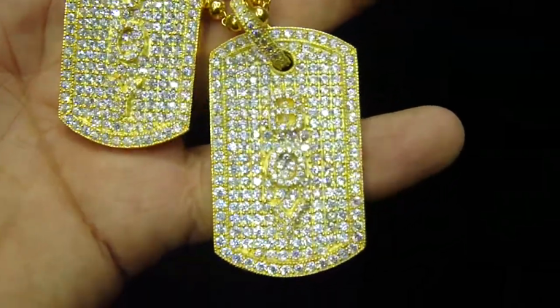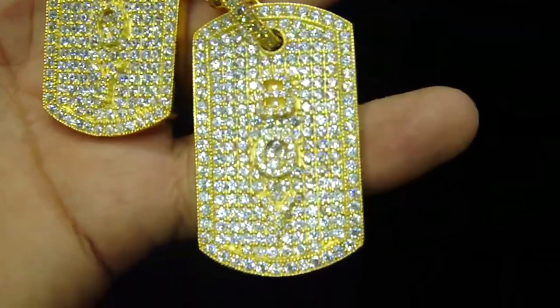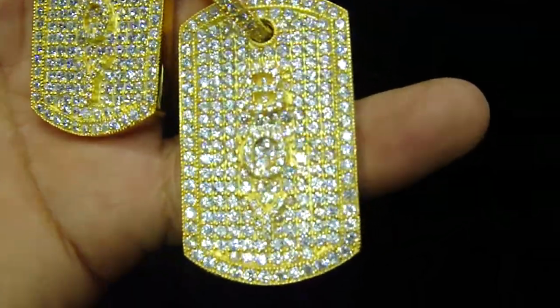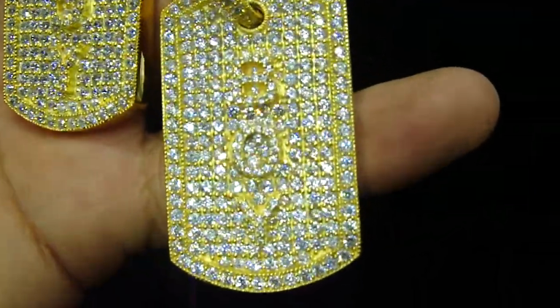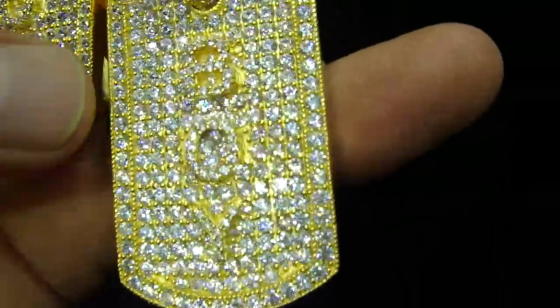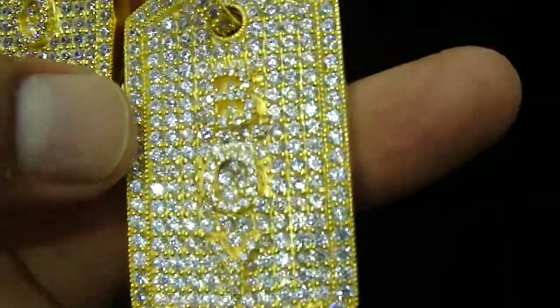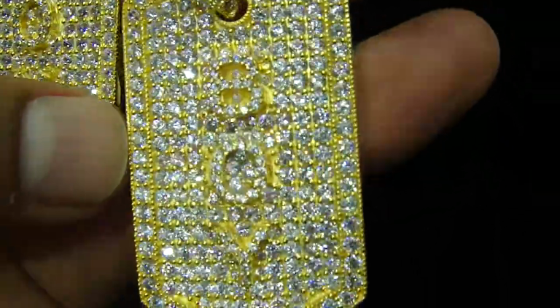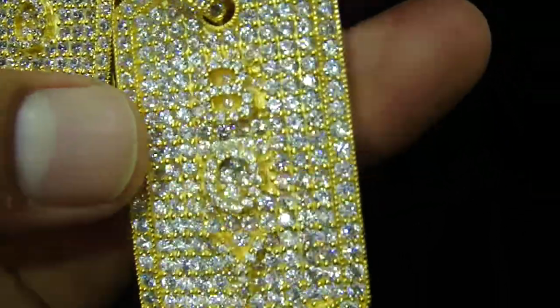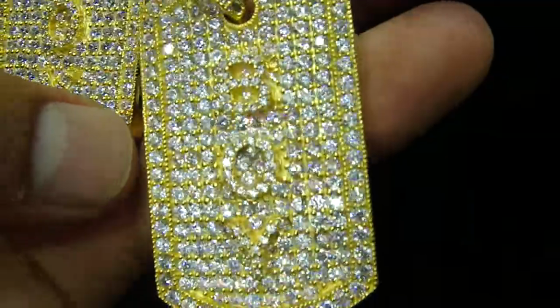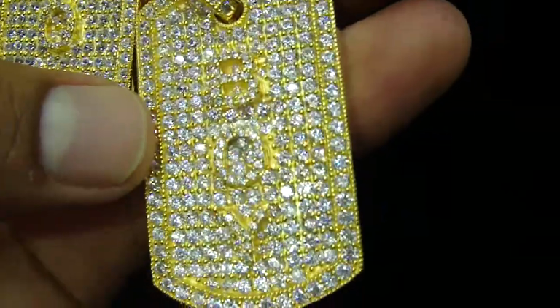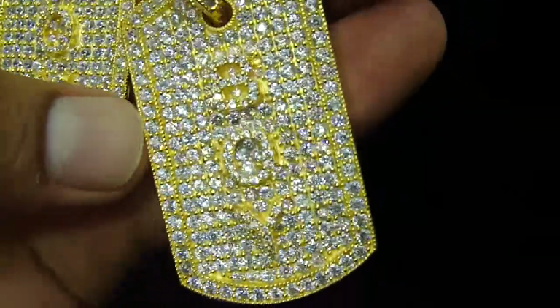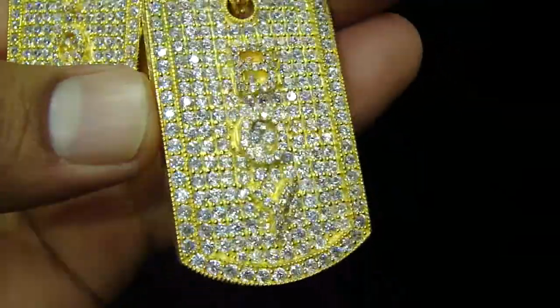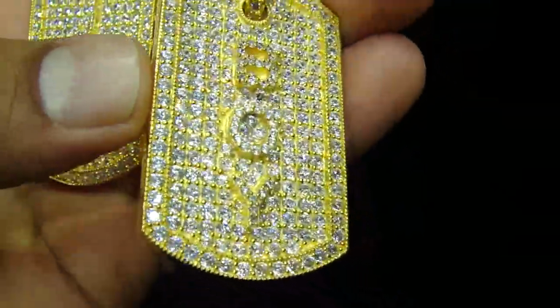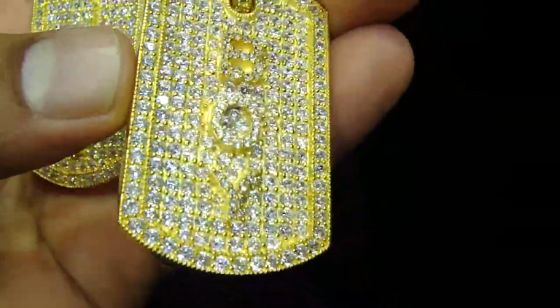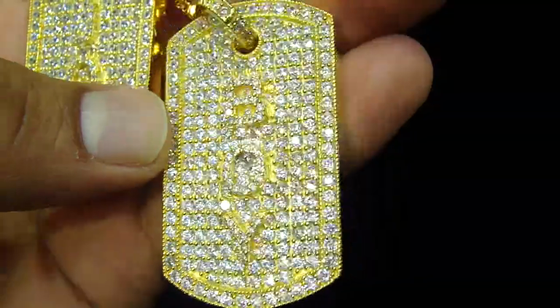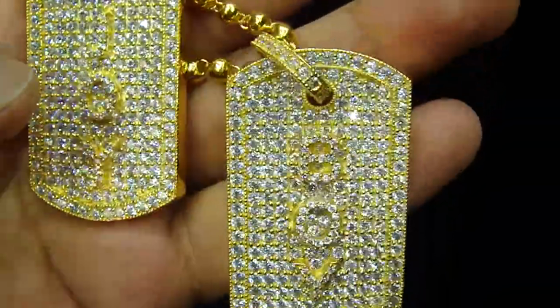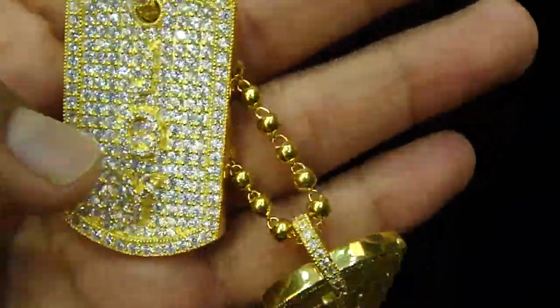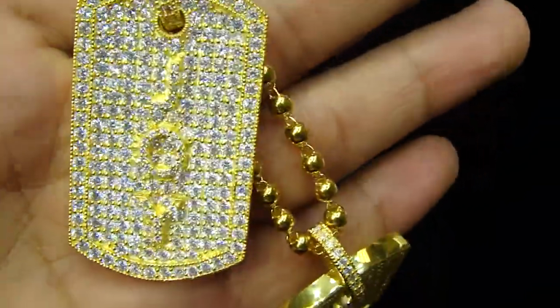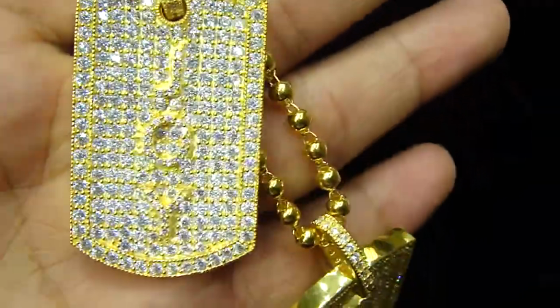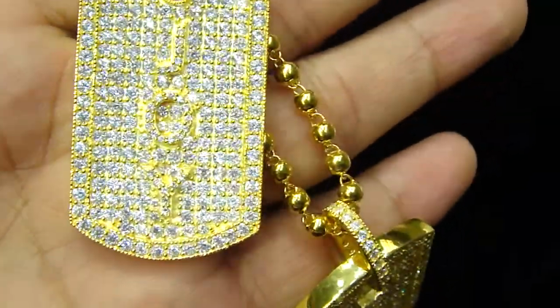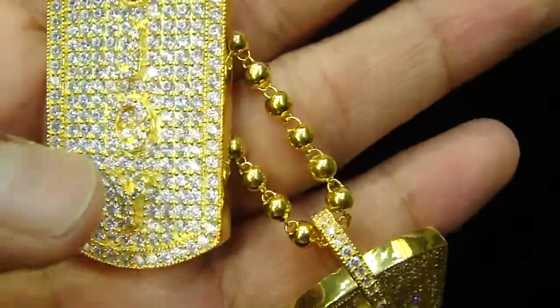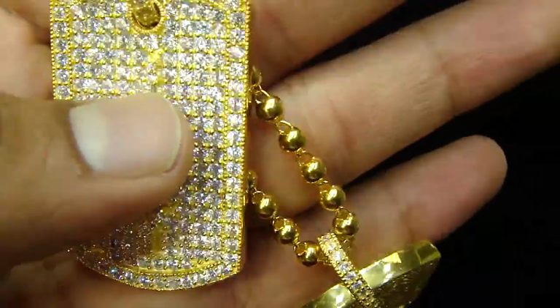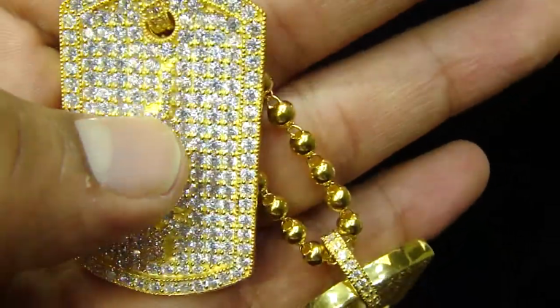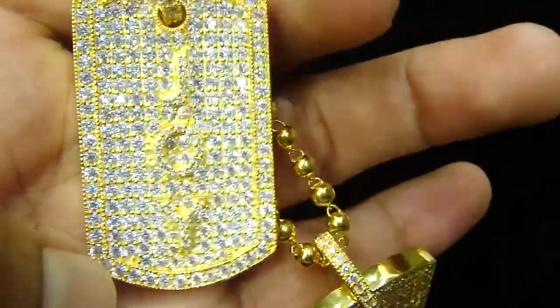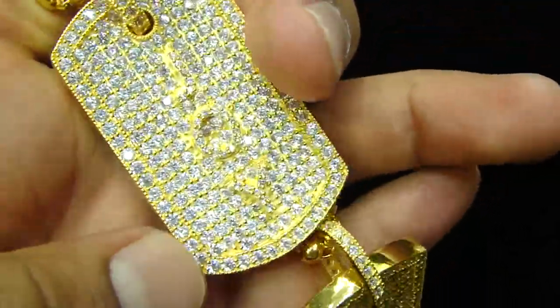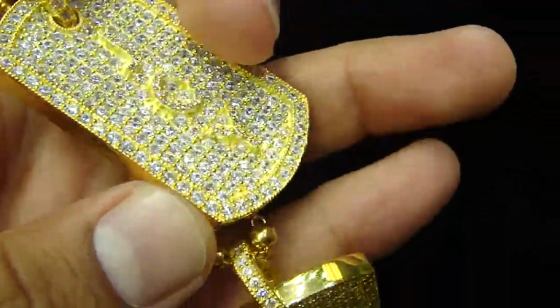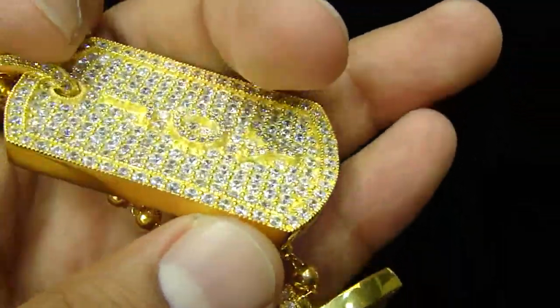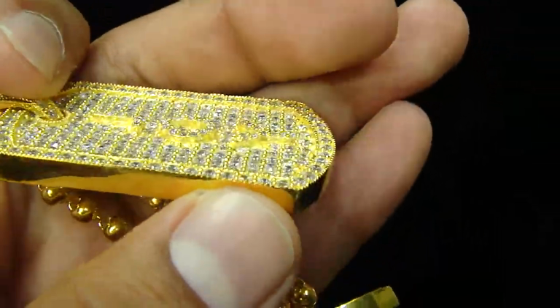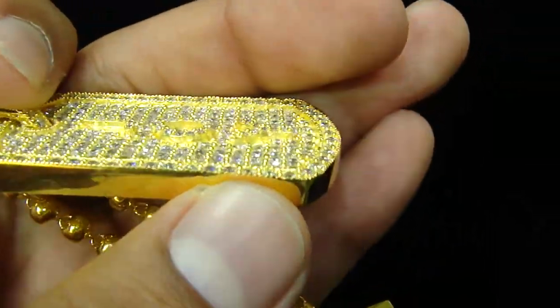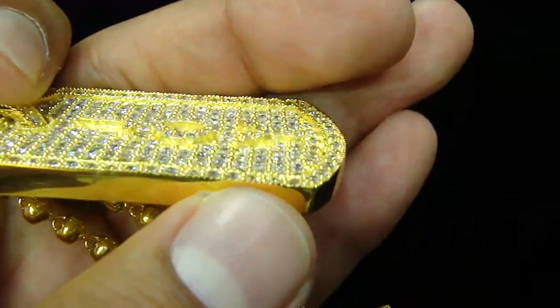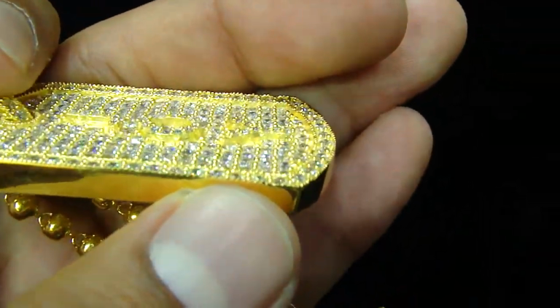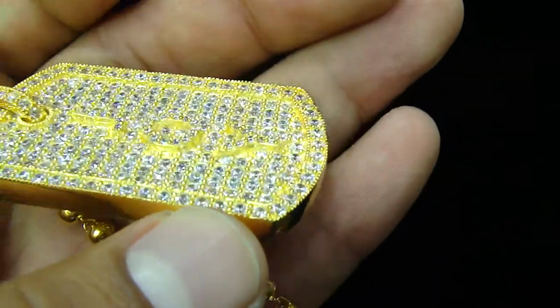A custom double dock tag like we always make. The customer wanted all white with the letters coming off. It says 'Boy' and 'Joy' right here — basically it is Joy Boy, J-O-Y. You can see how the 3D is raised up one inch.